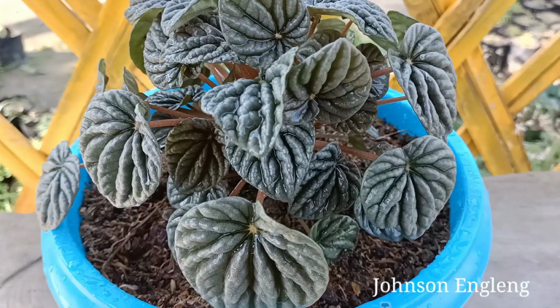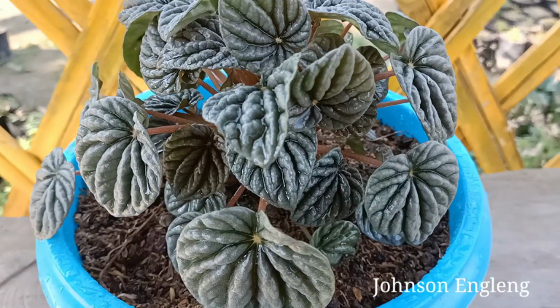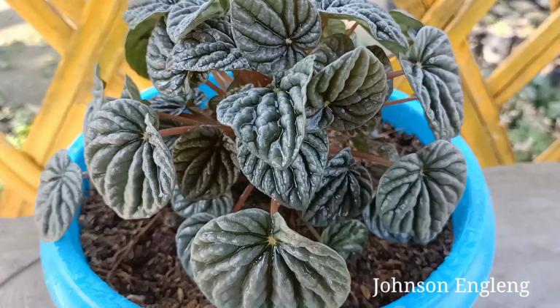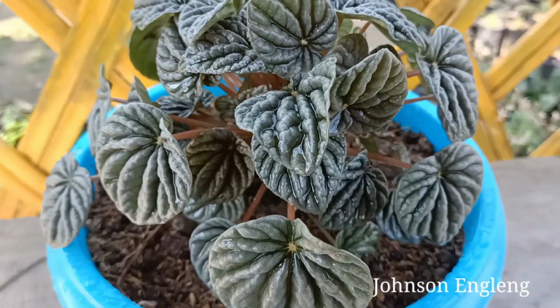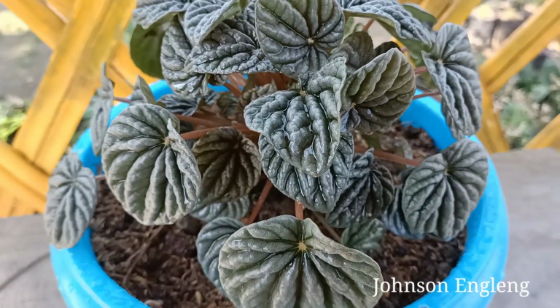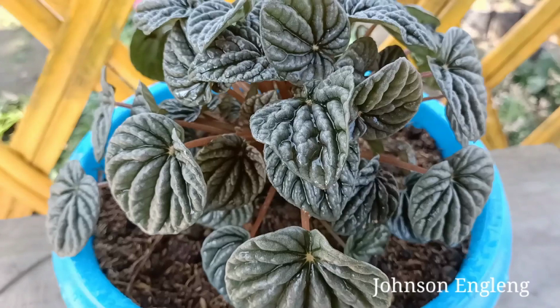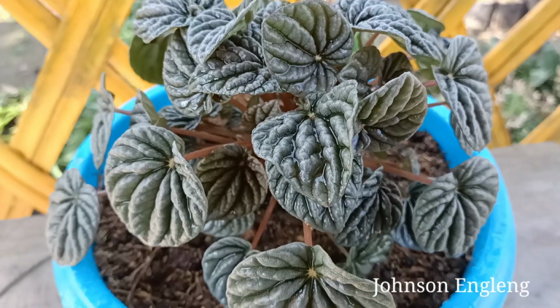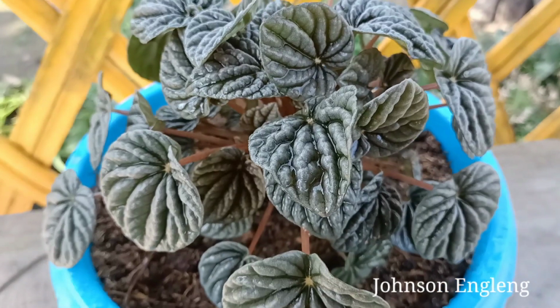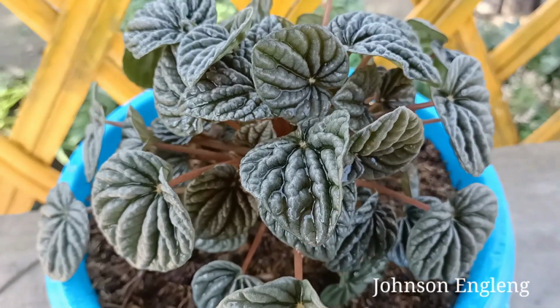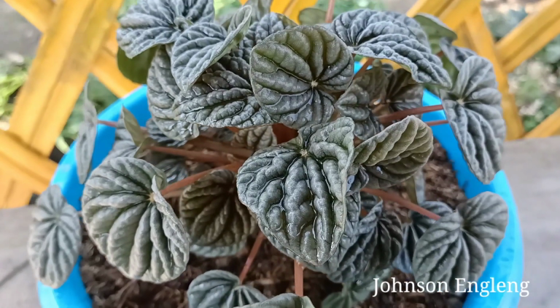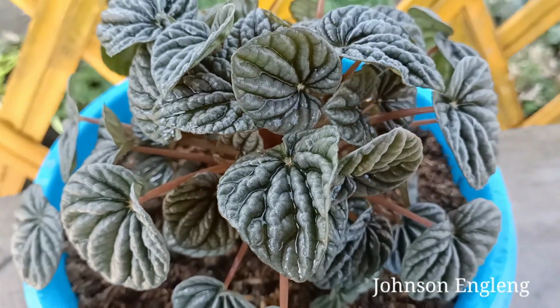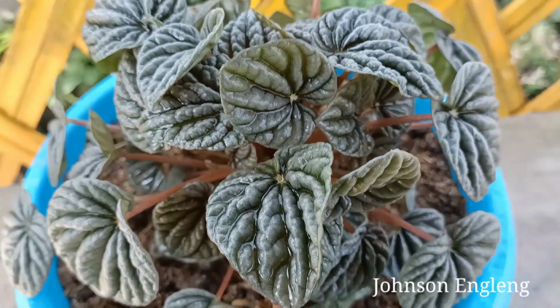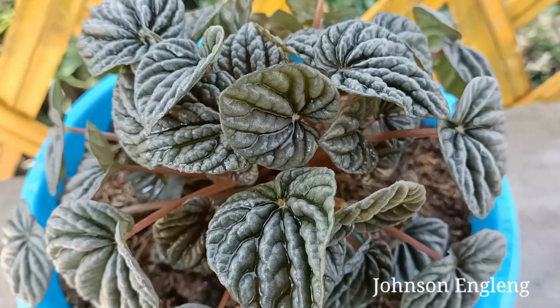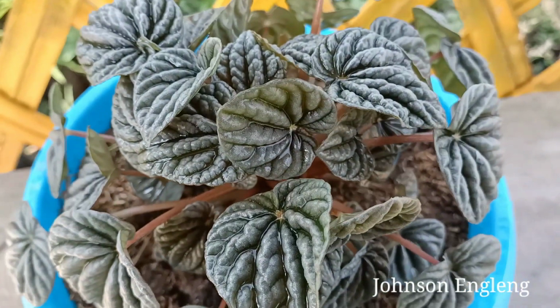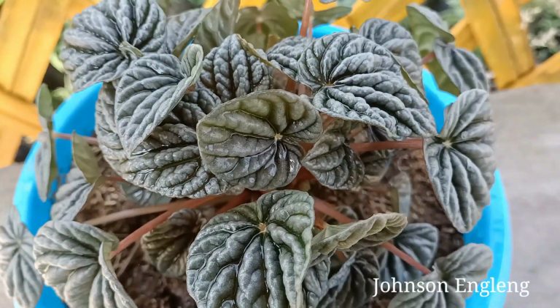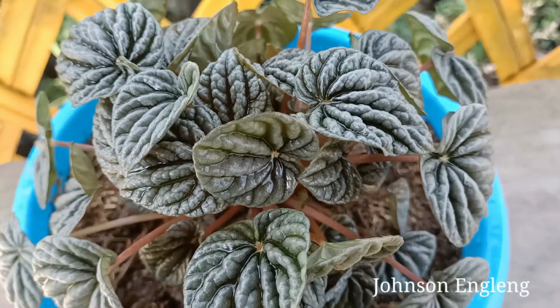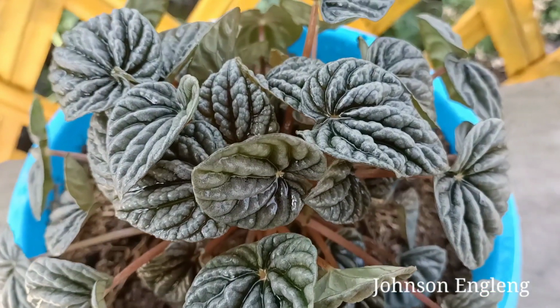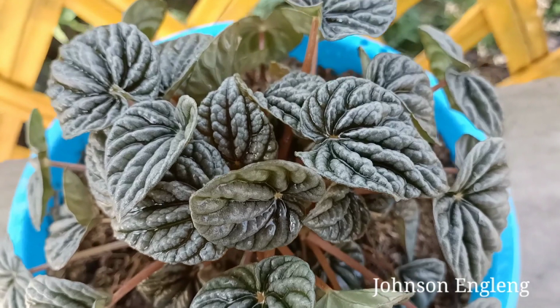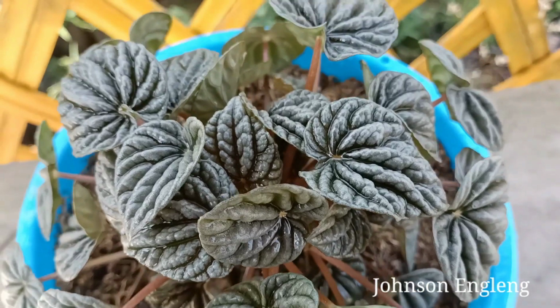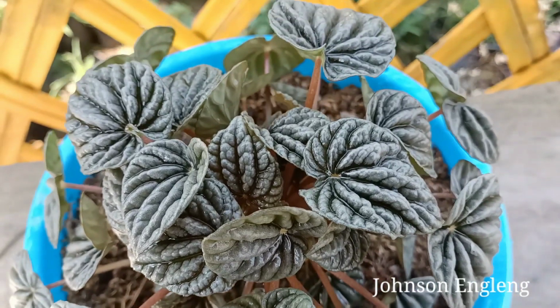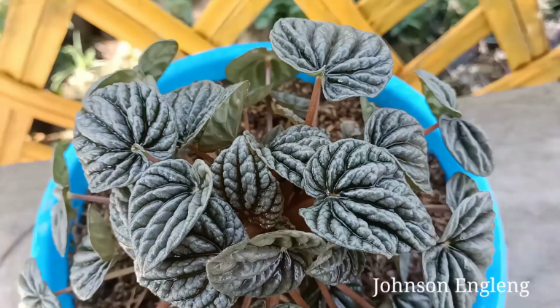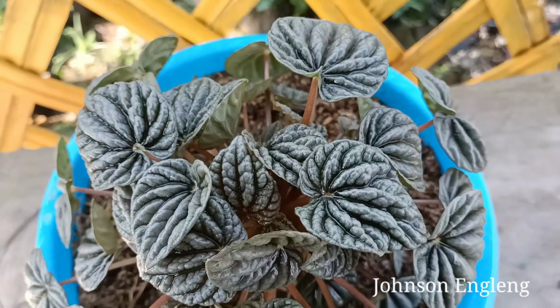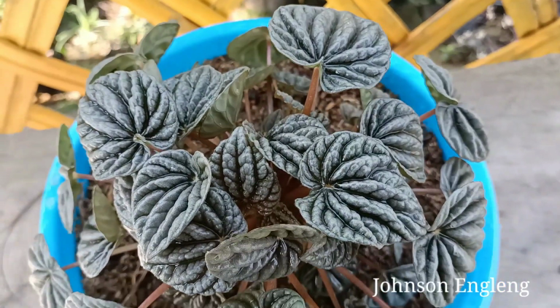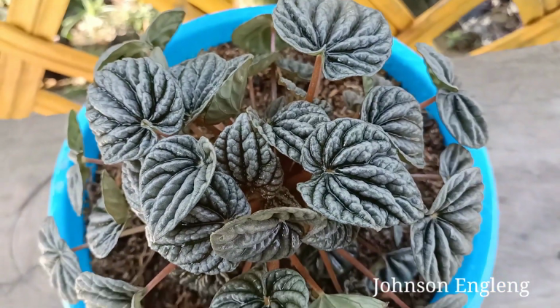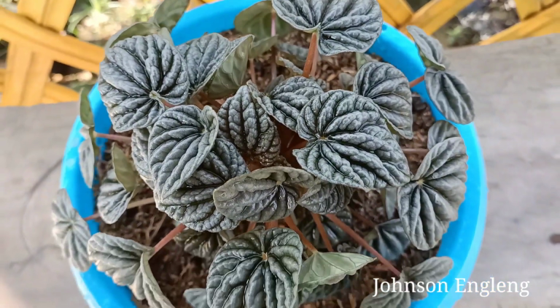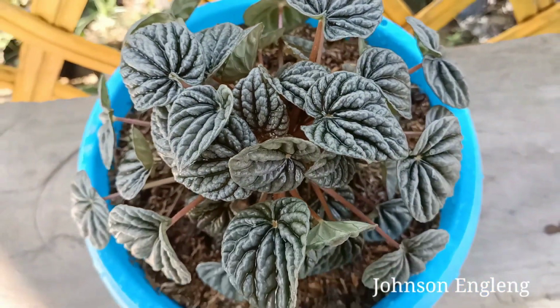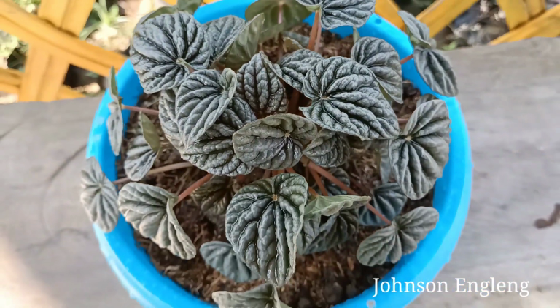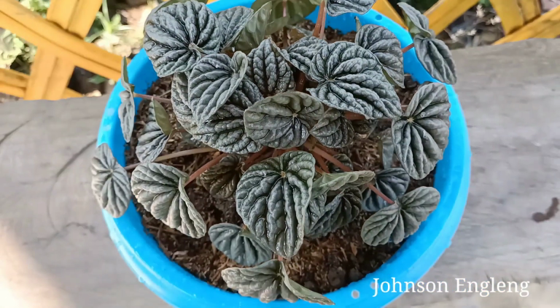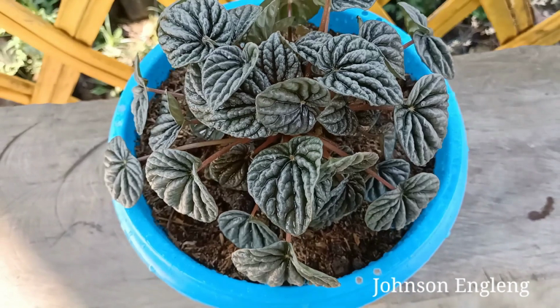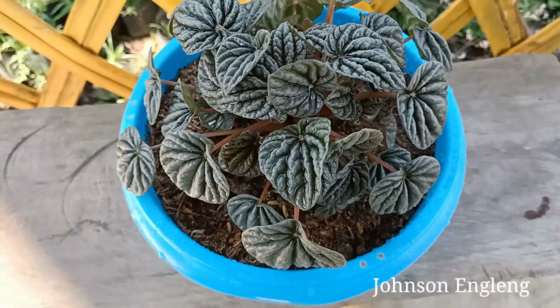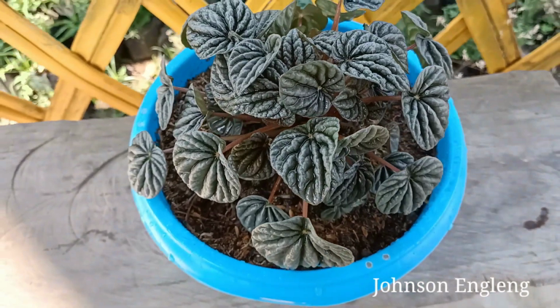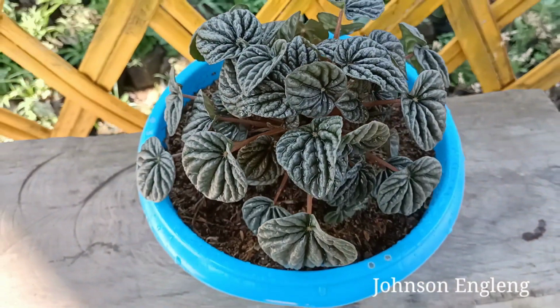Hello friends, I hope everyone is doing great. This is Johnson, and in this video I'll share how to grow Peperomia caperata from a single leaf. It is very easy and simple.